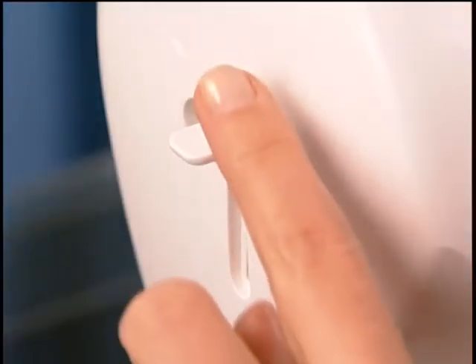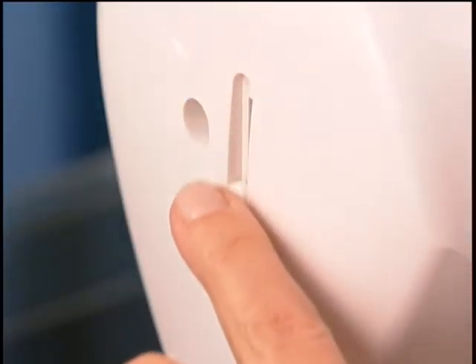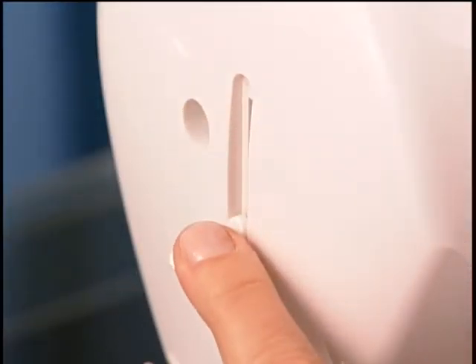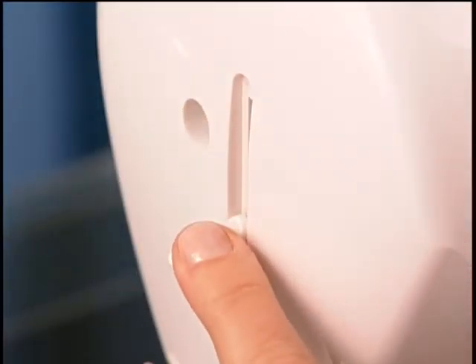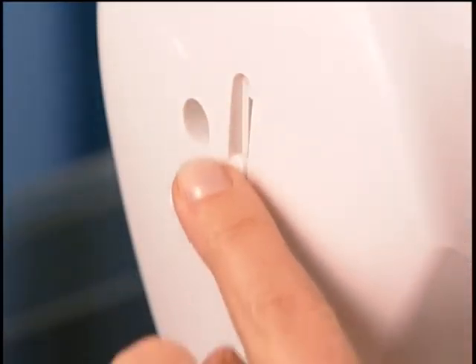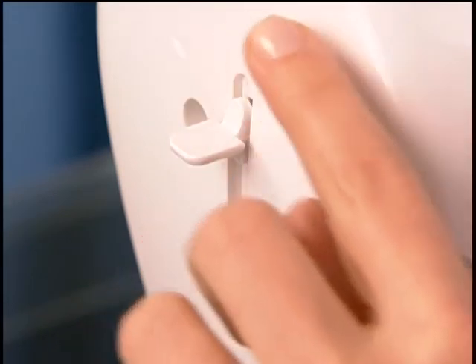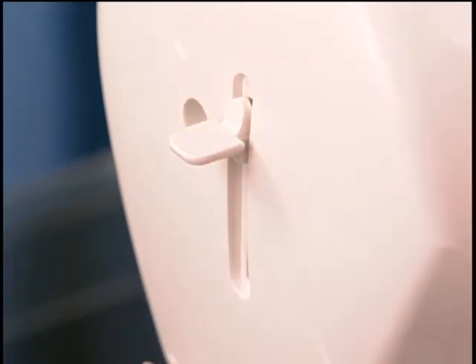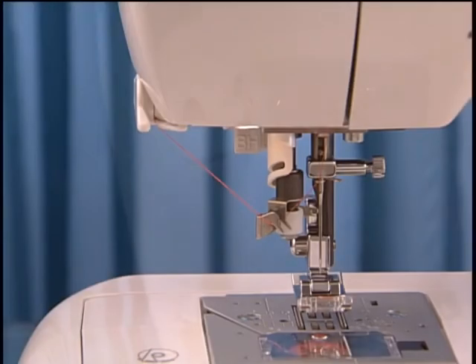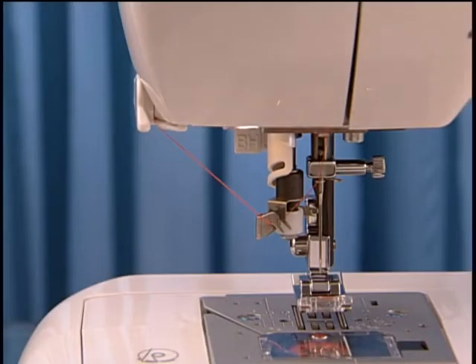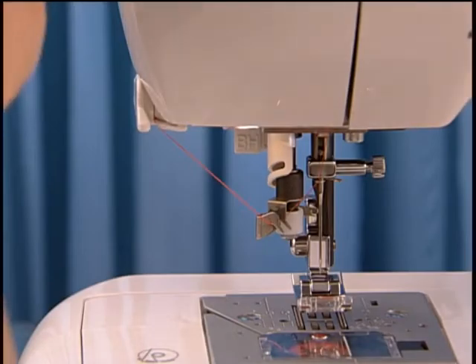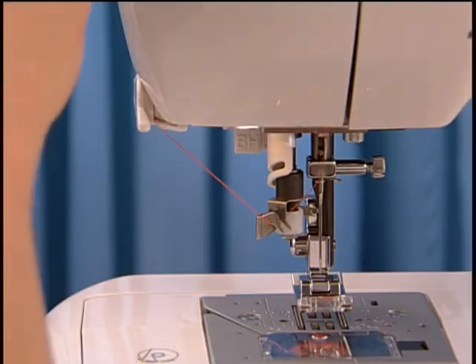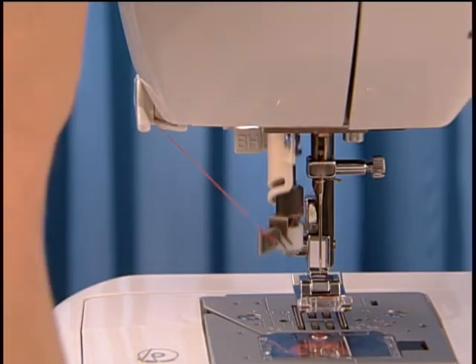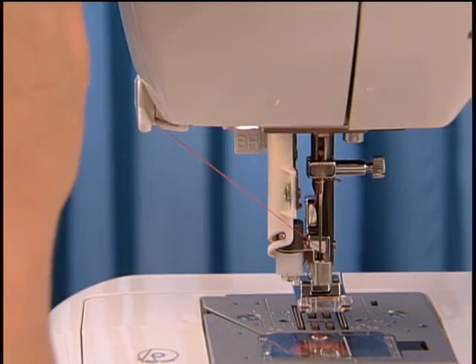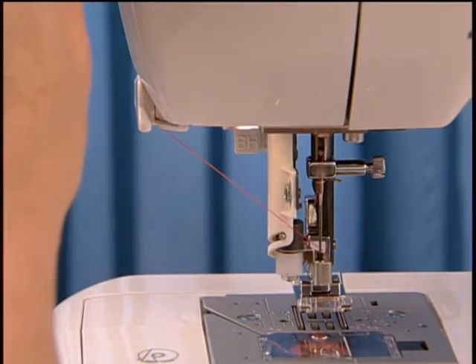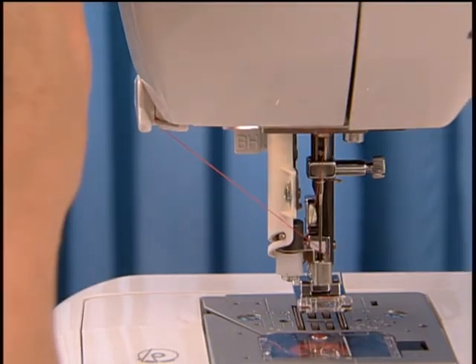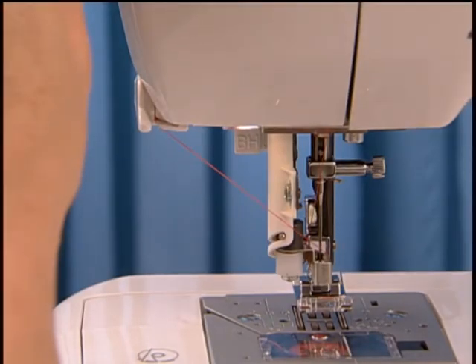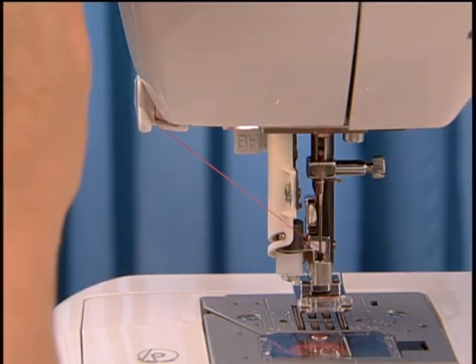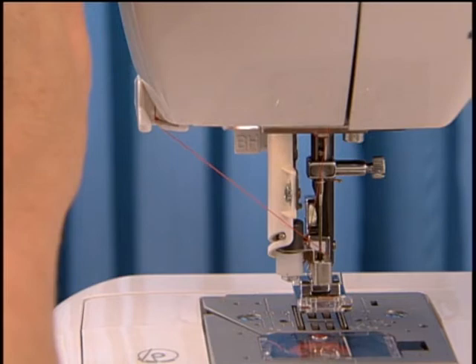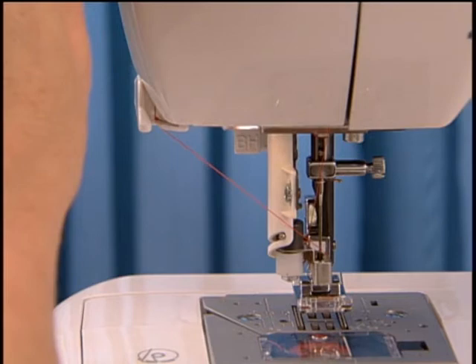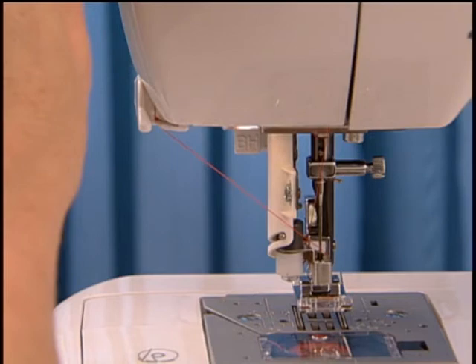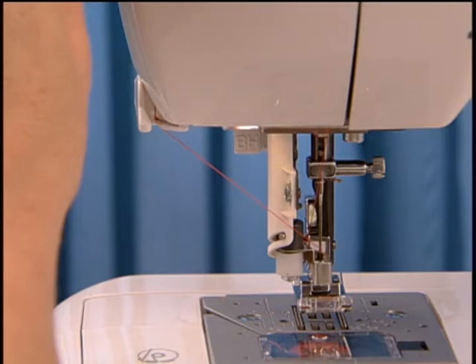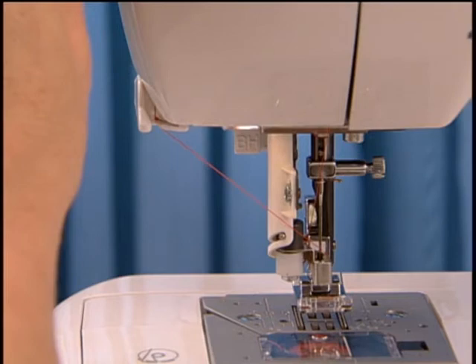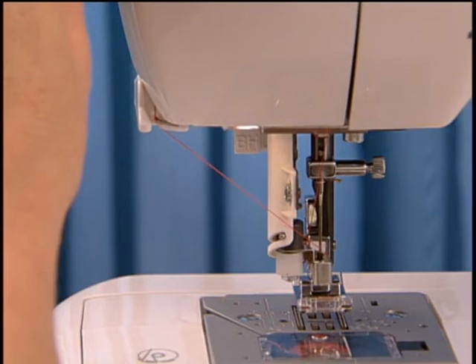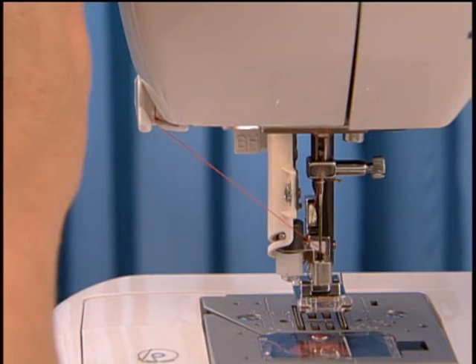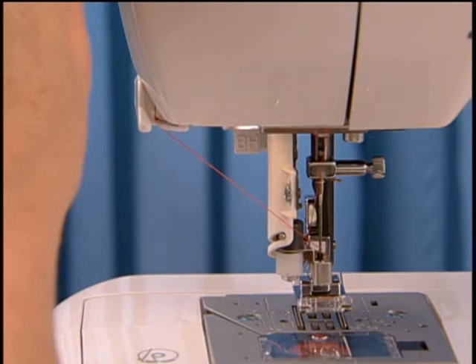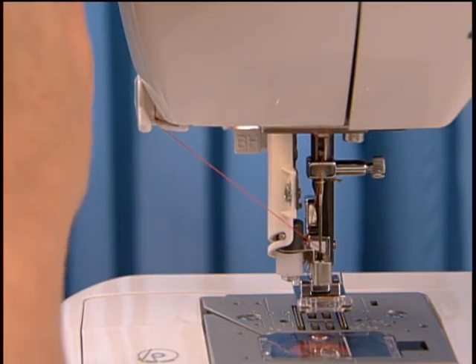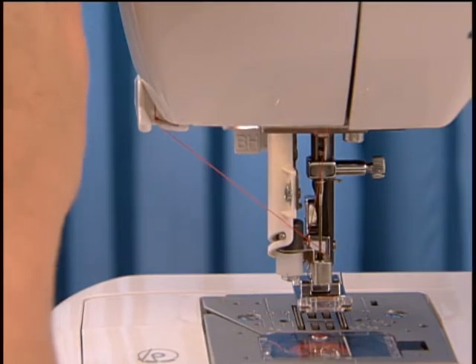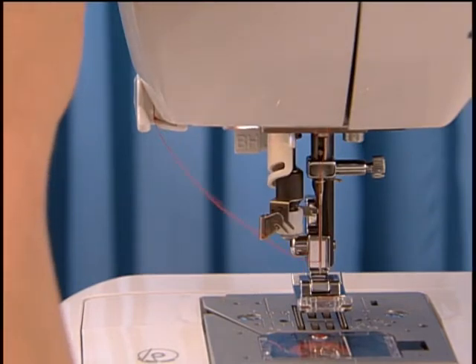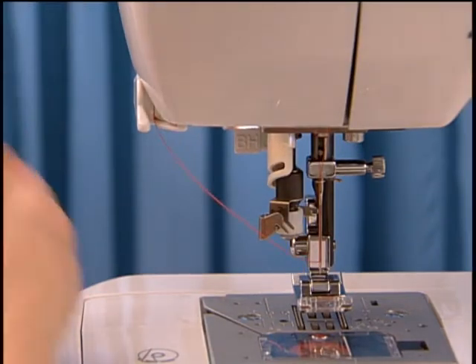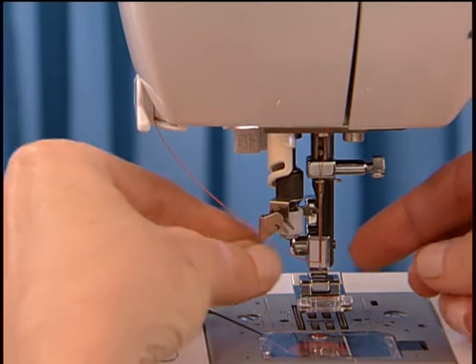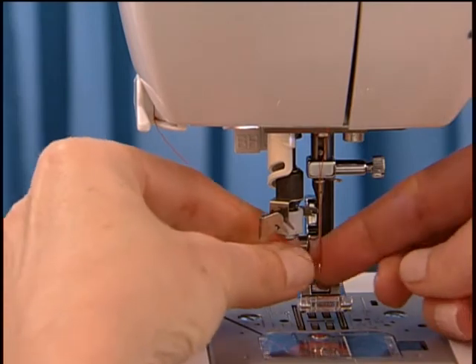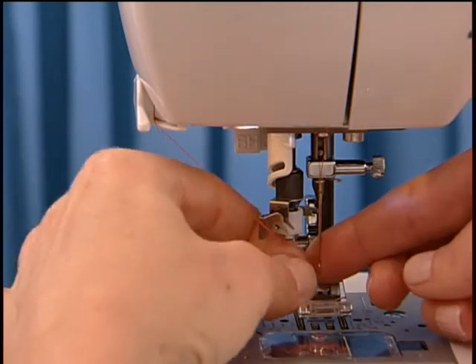Now press down on the threading lever located here at the side of the machine. Bring it all the way down as far as it will go until the twin thread guide rotates and stops. Release the lever and your needle will be threaded automatically.